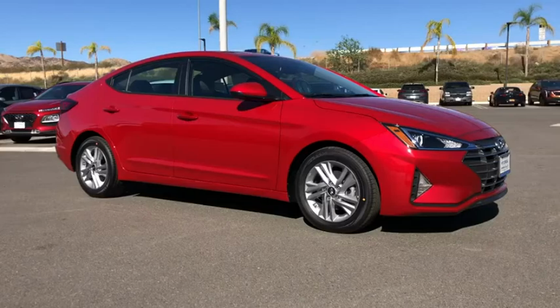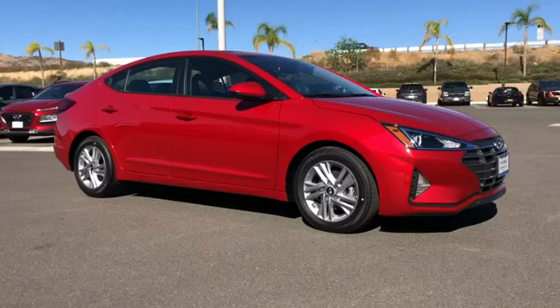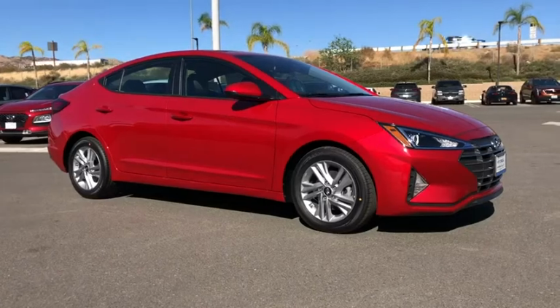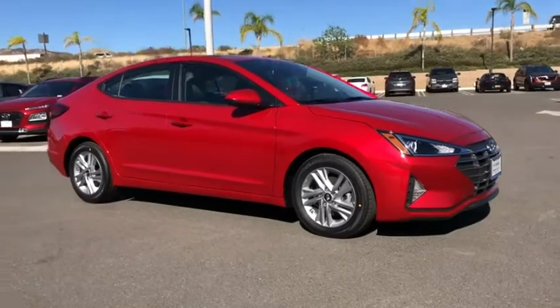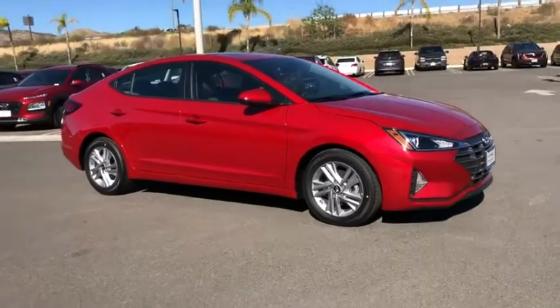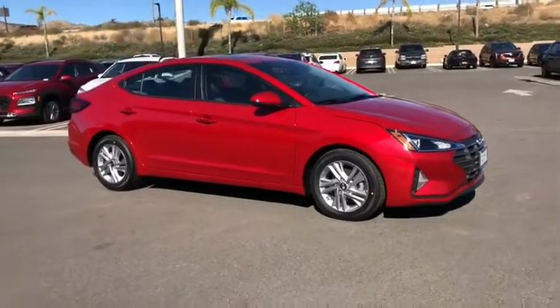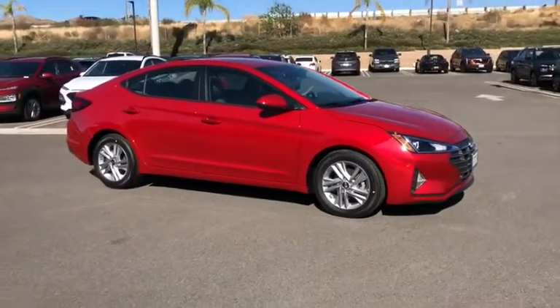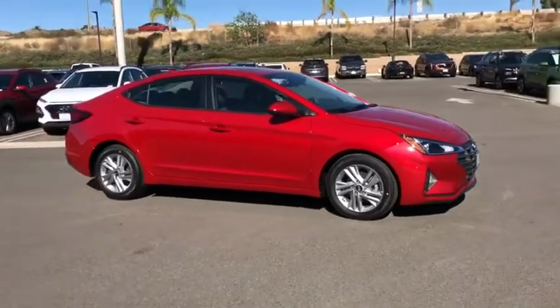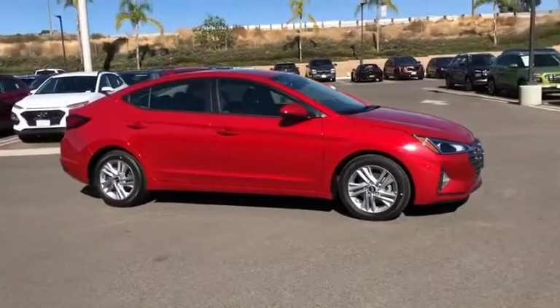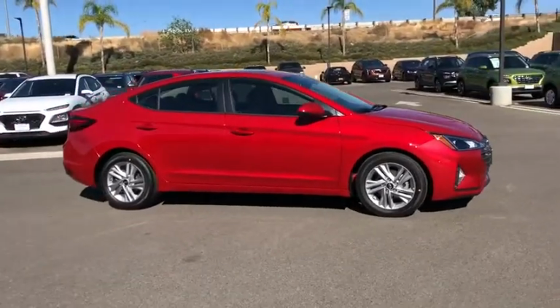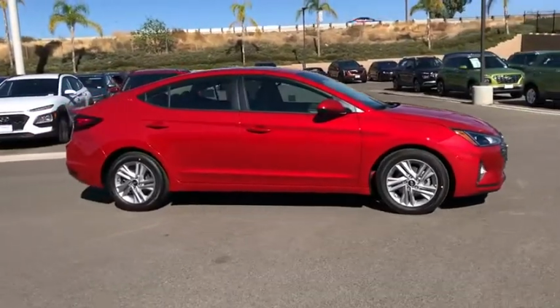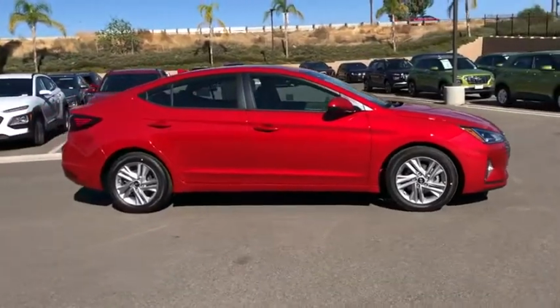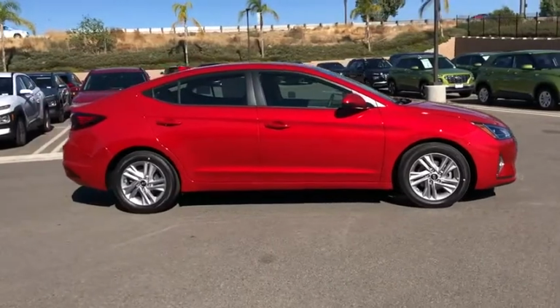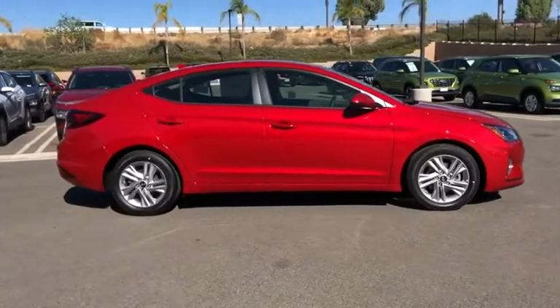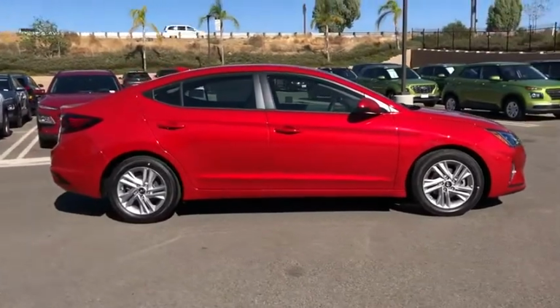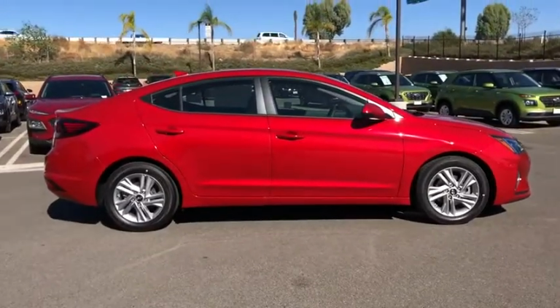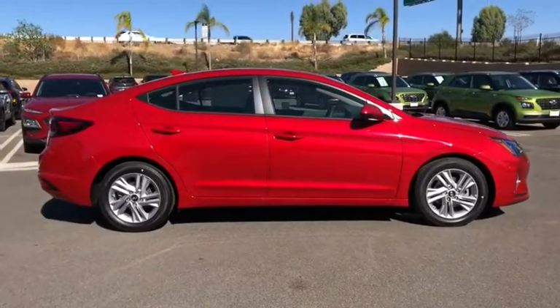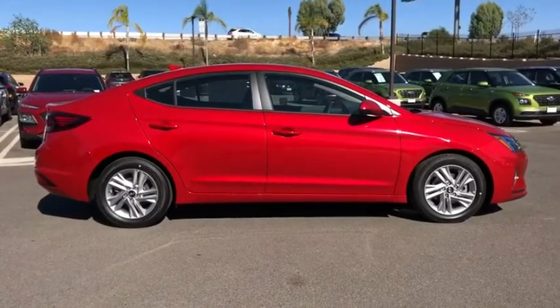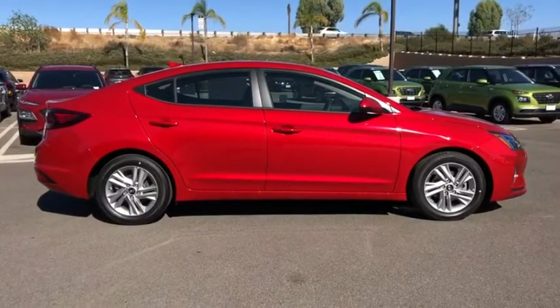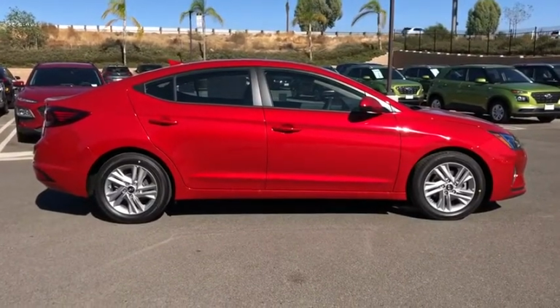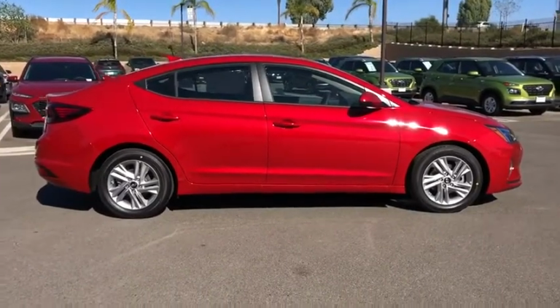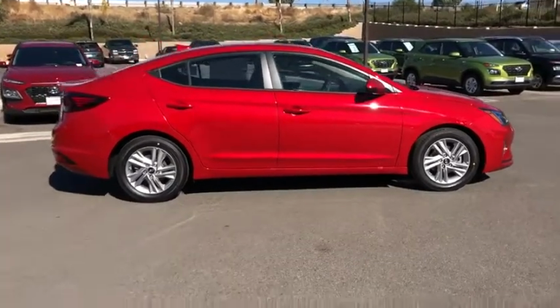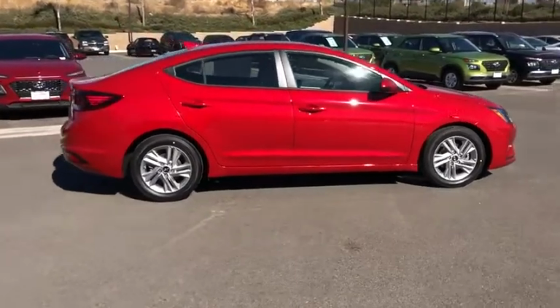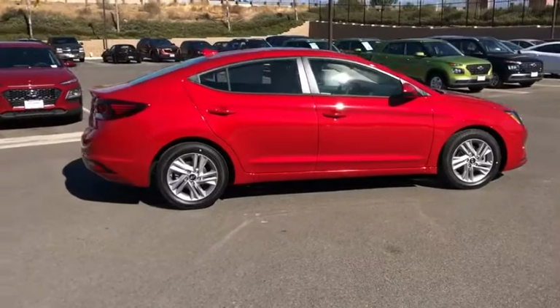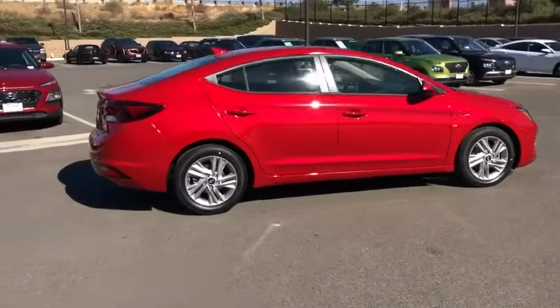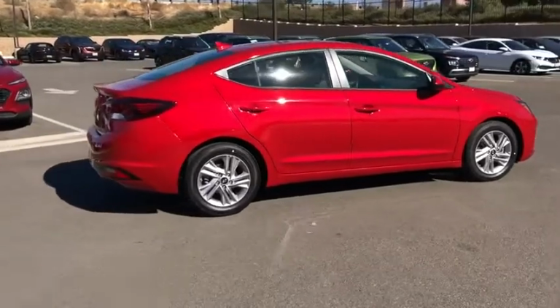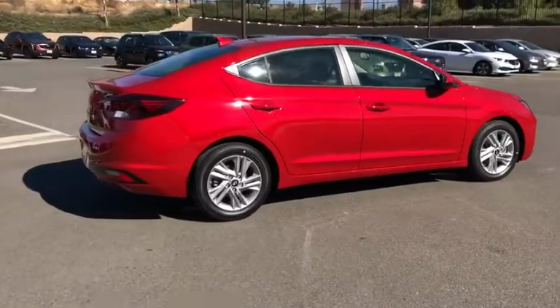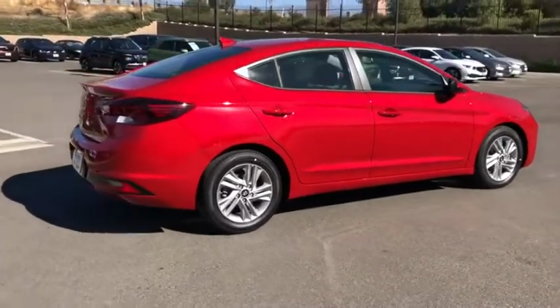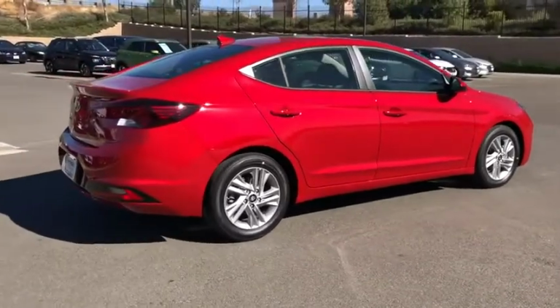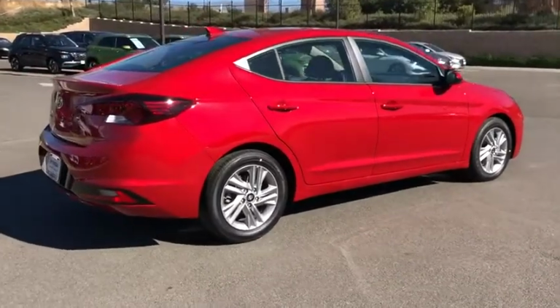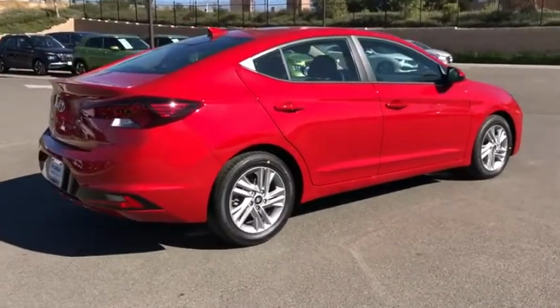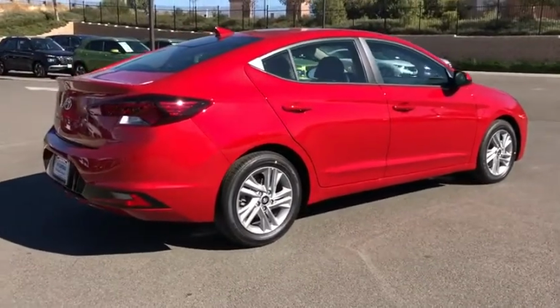We are pleased to show you the 2020 Hyundai Elantra. The Elantra boasts the most interior room in its class and gets an exceptional 35 mpg. With its luxurious standard features, the Elantra is an easy choice.